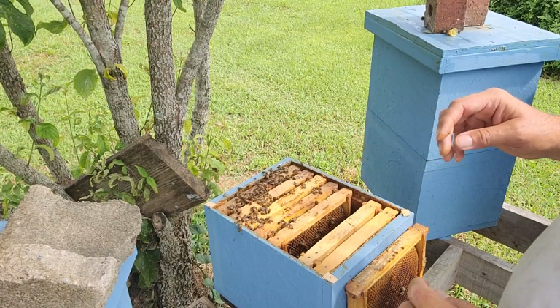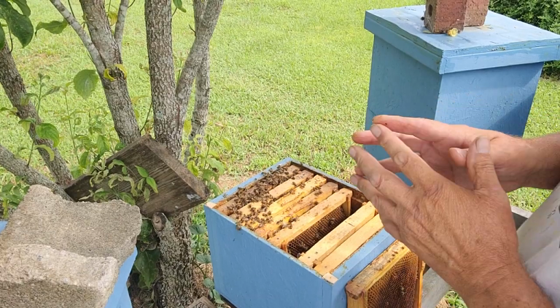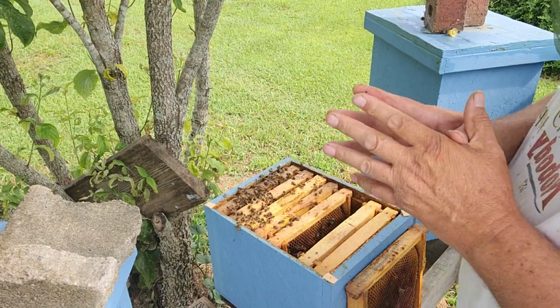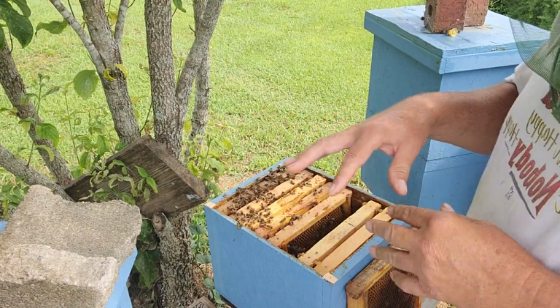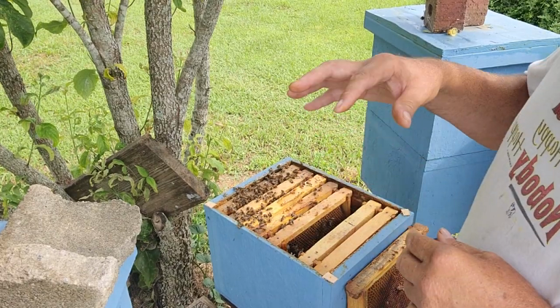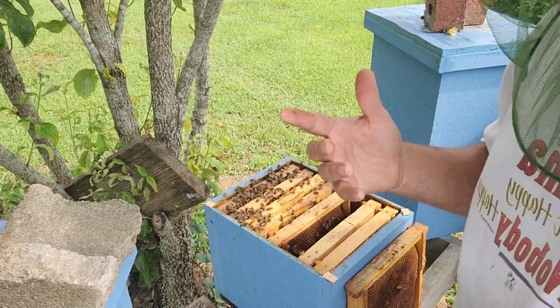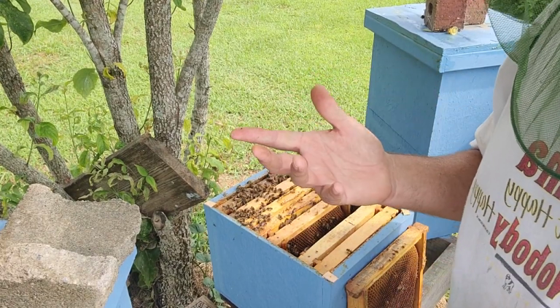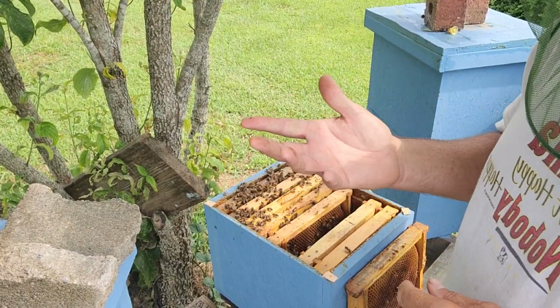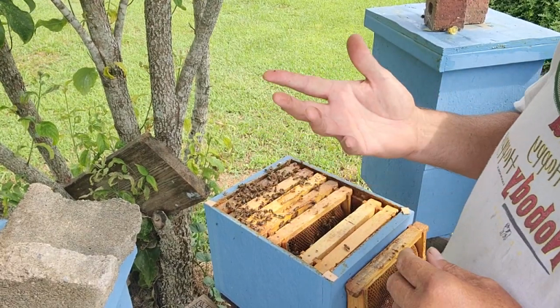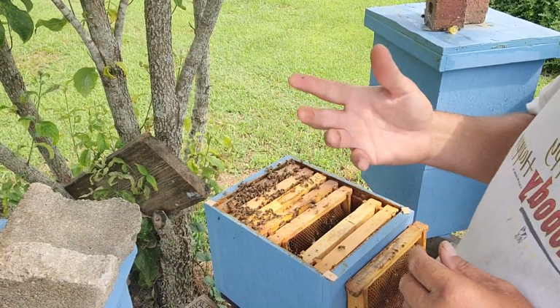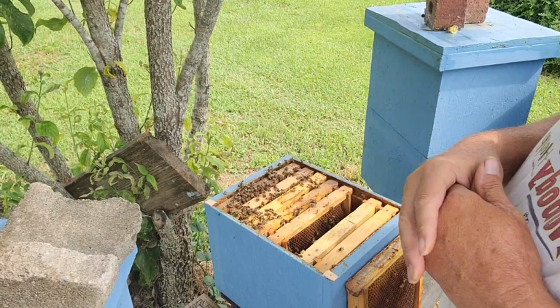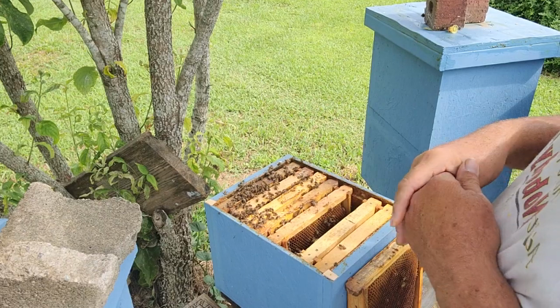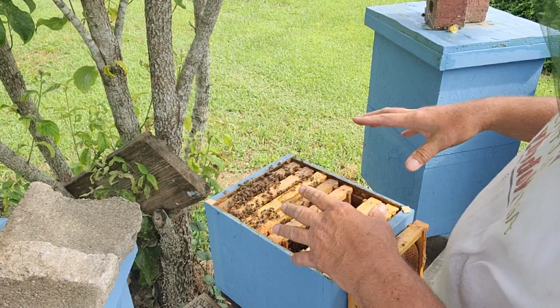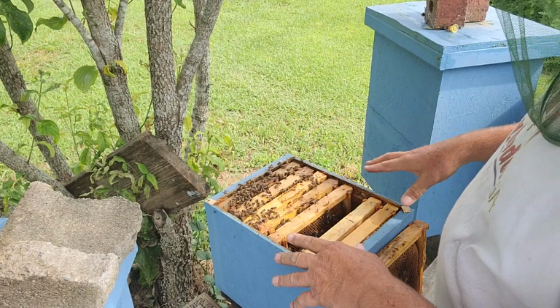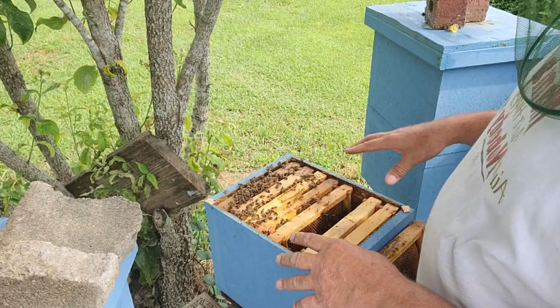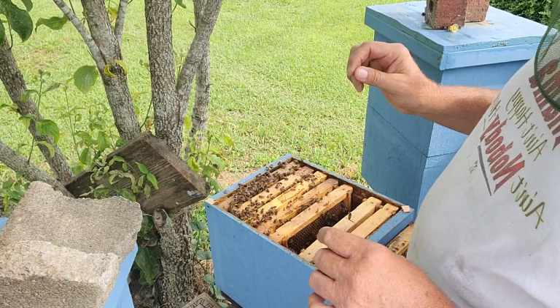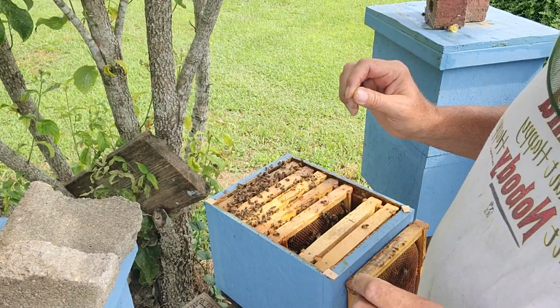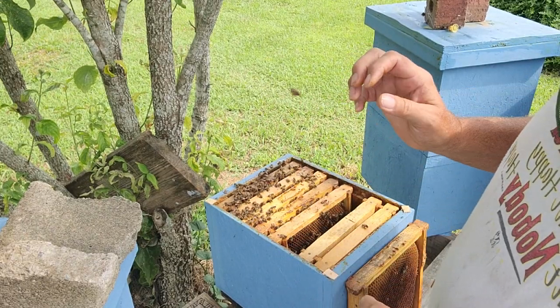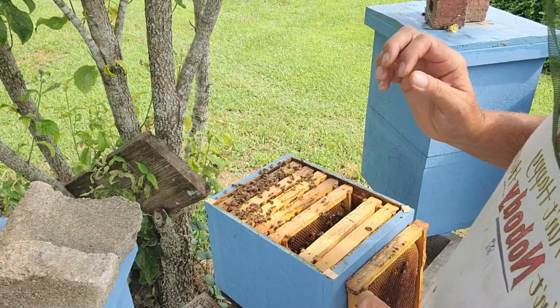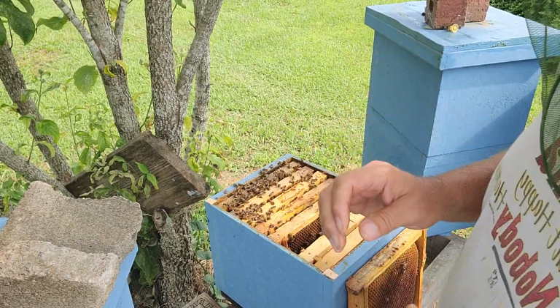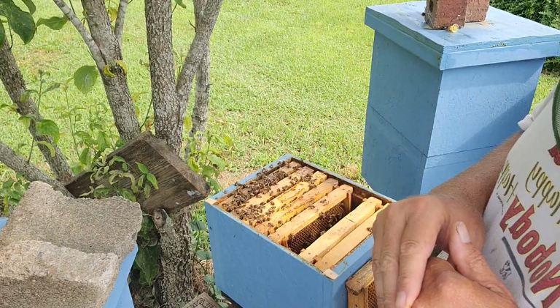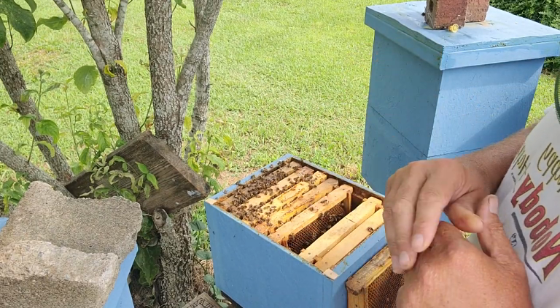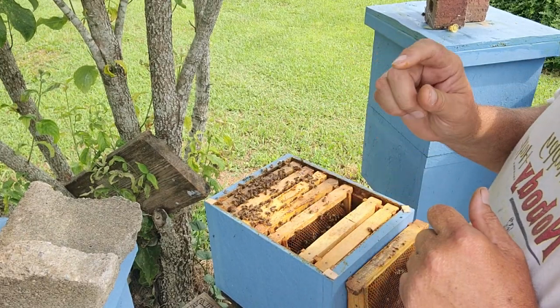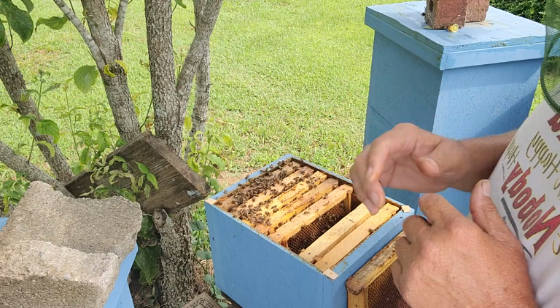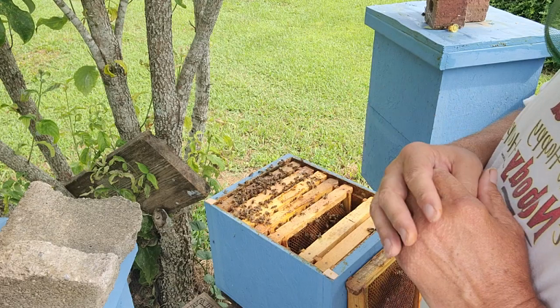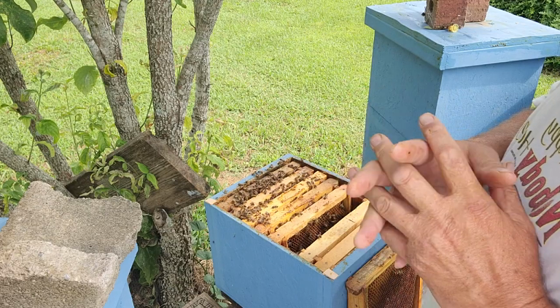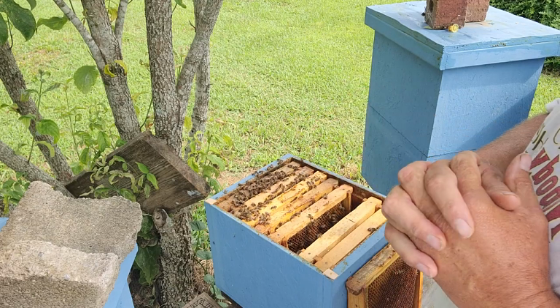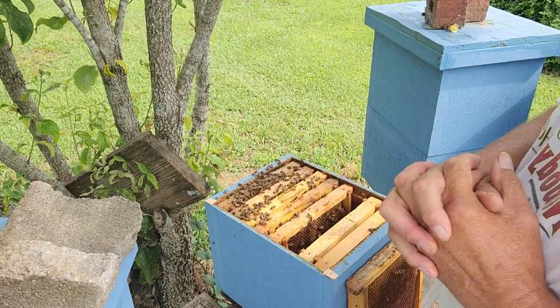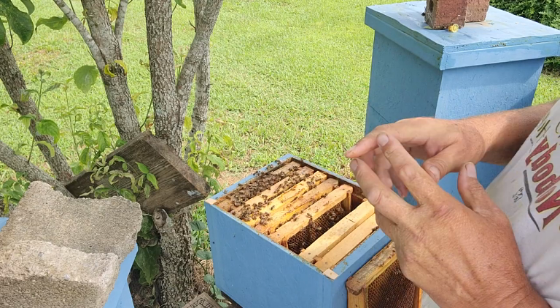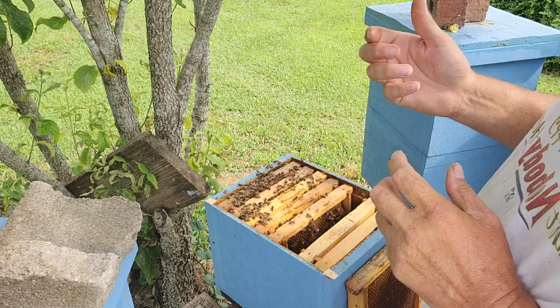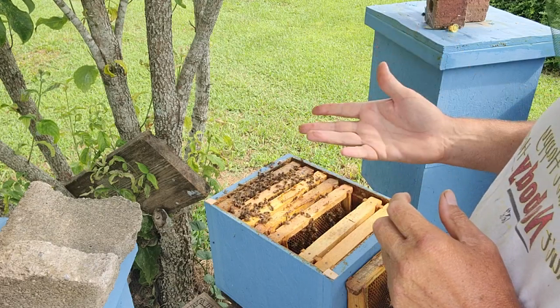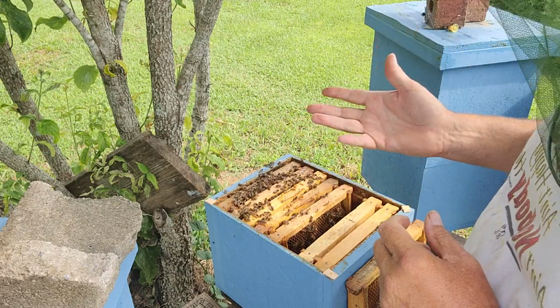Alright guys, just checking mating nucs. I know this hive is queenless. I know the virgin queen emerged on the 30th of June. It's now the 4th of July.